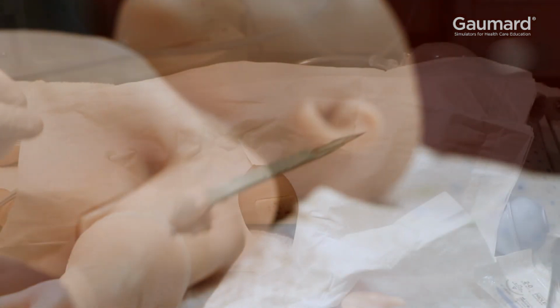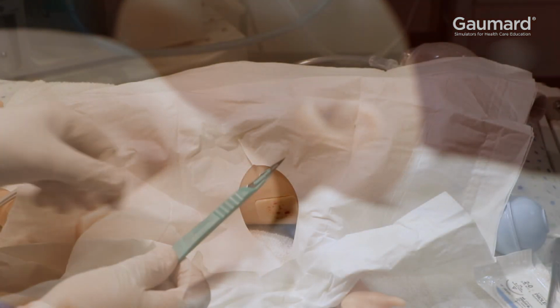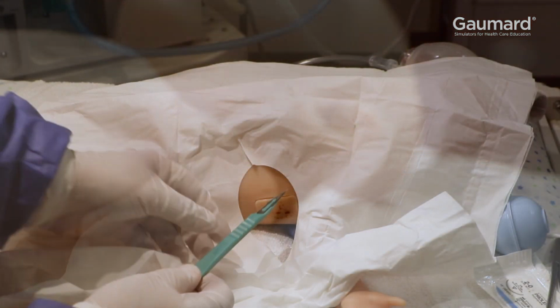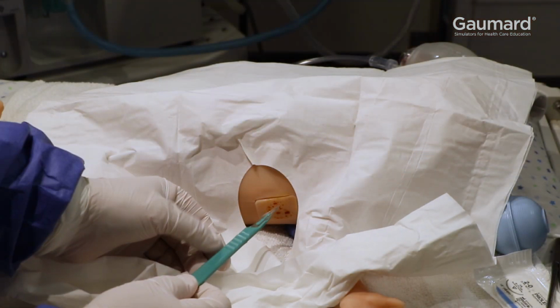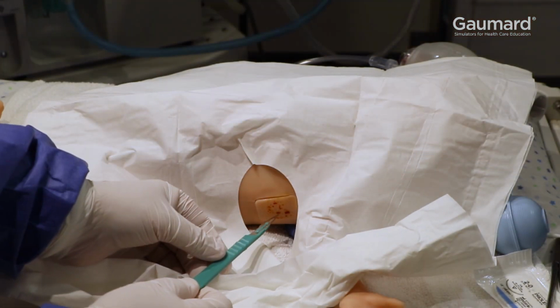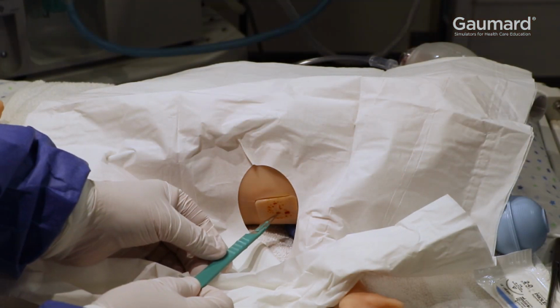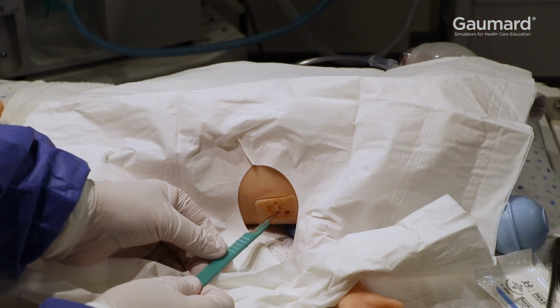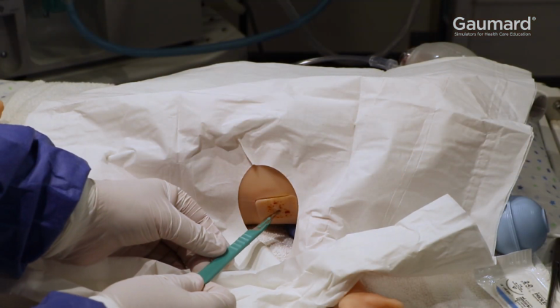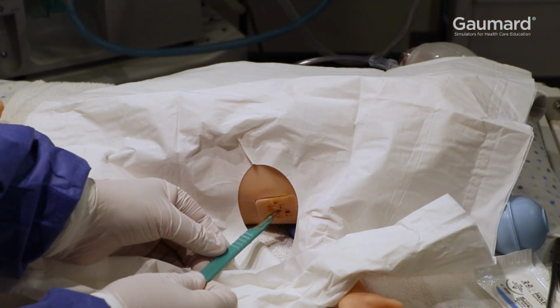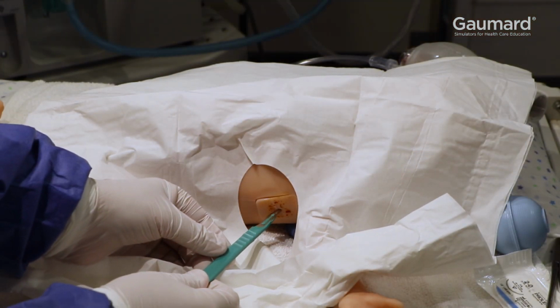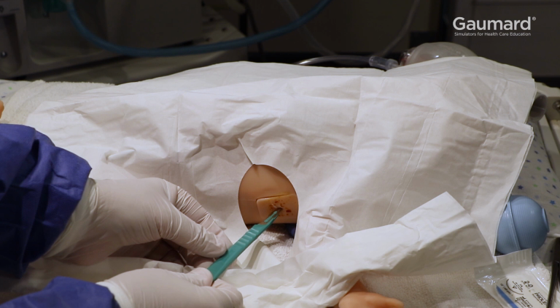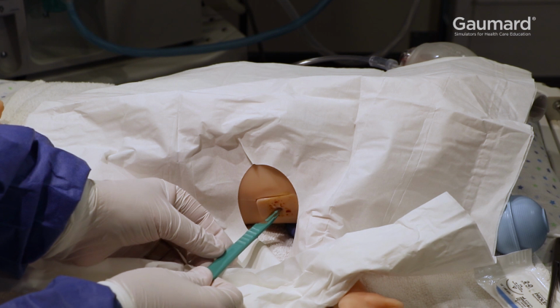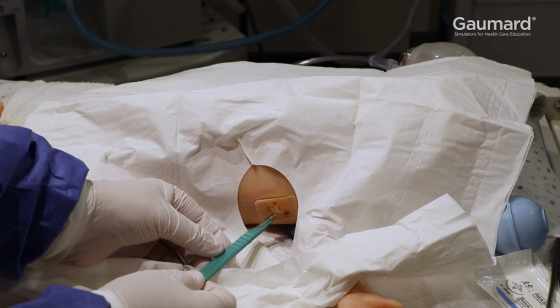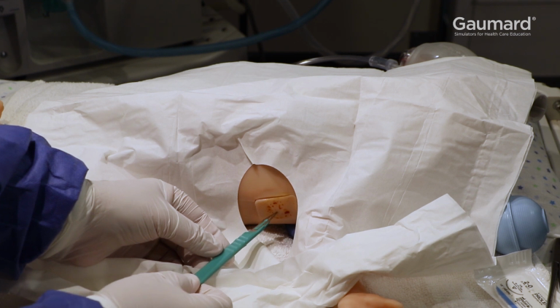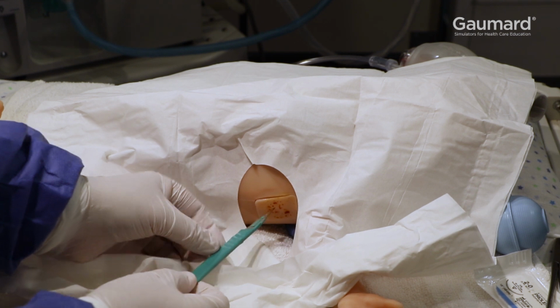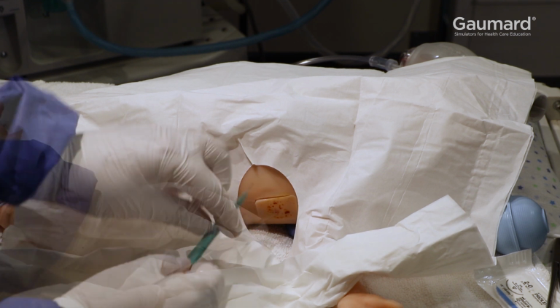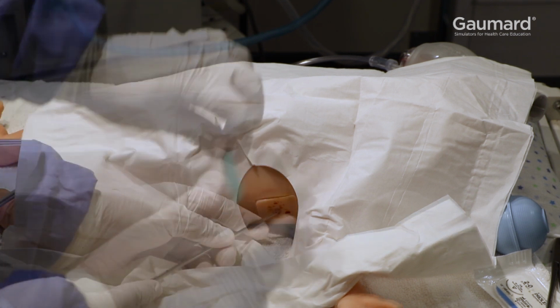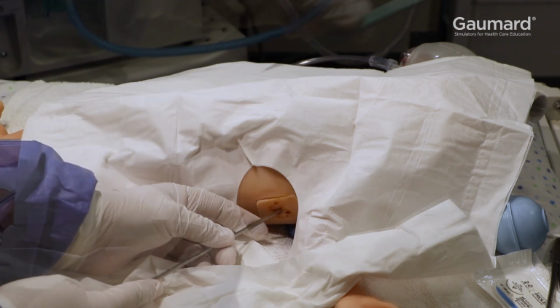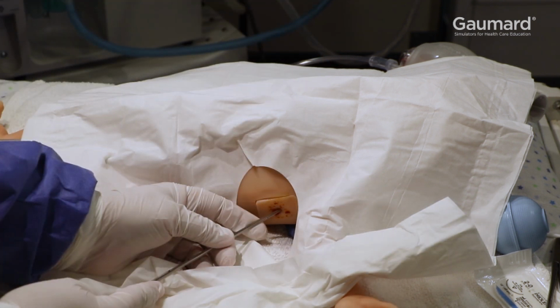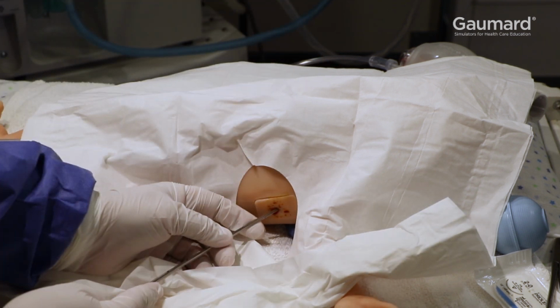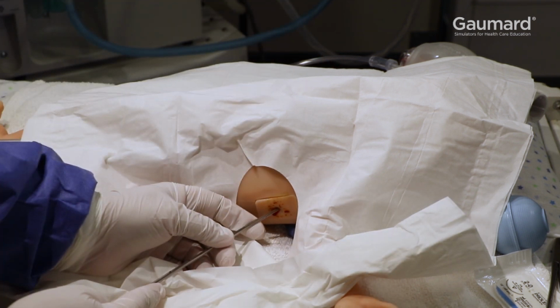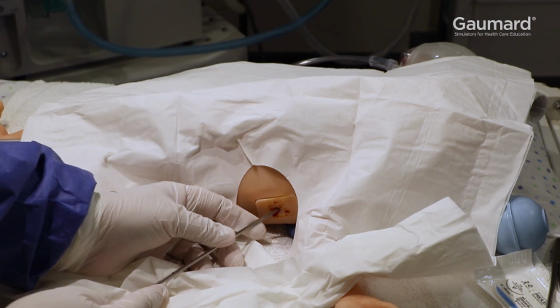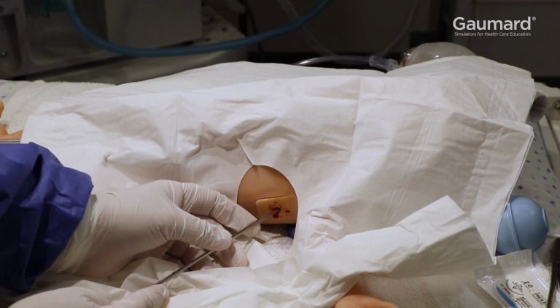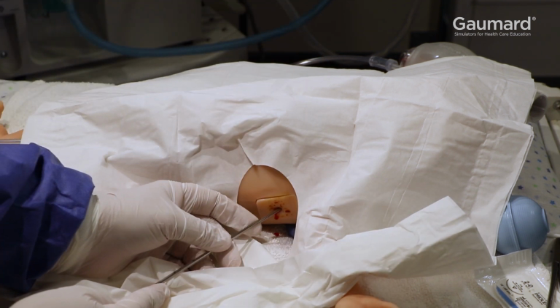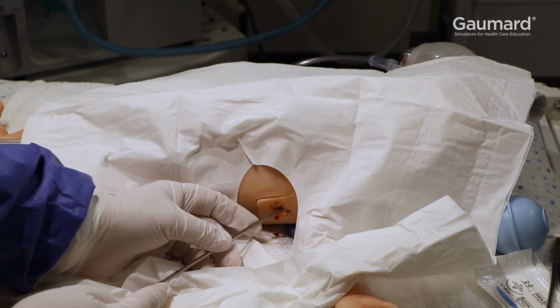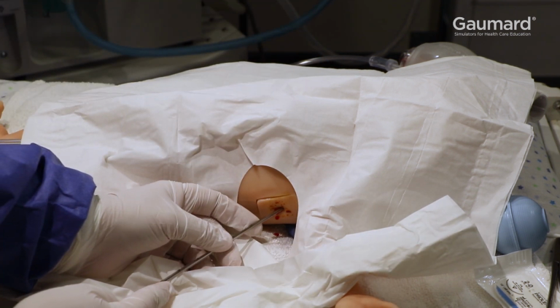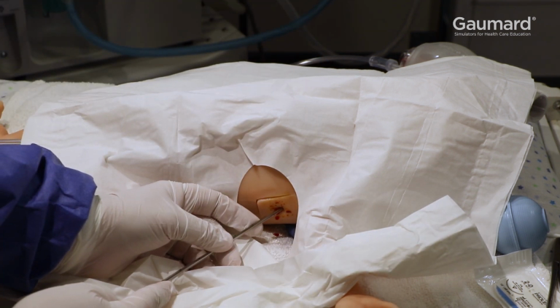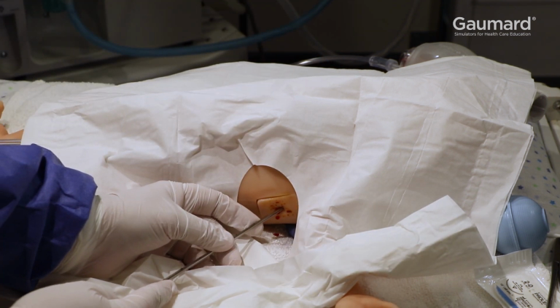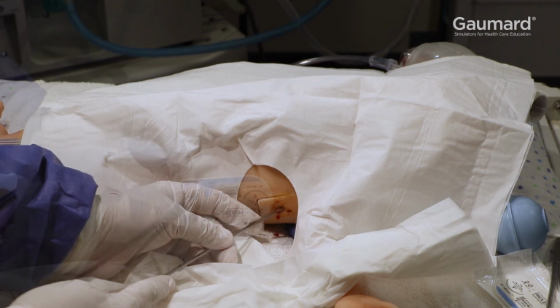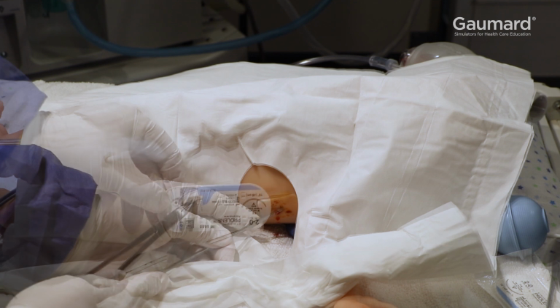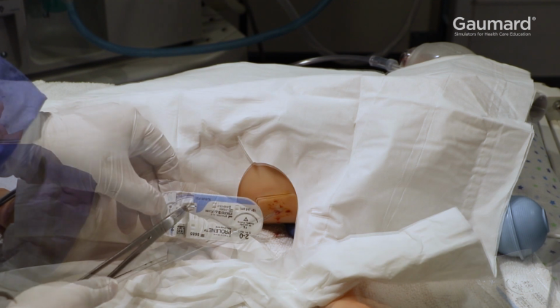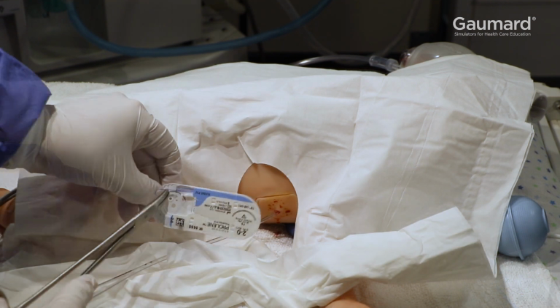SuperTory has bilateral midaxillary inserts for needle decompression and tube thoracostomy. When inserting a chest tube, the insert will bleed during incisions.